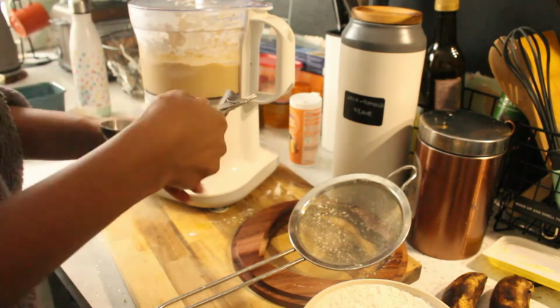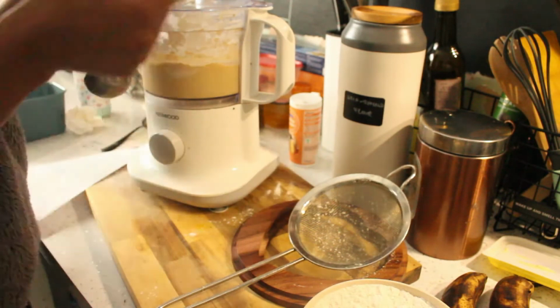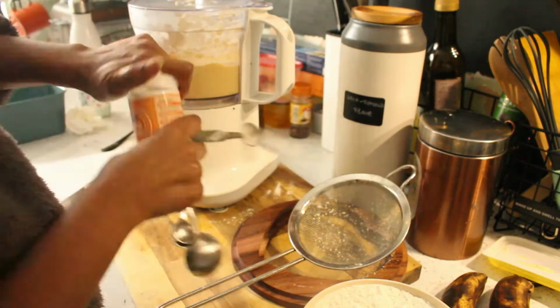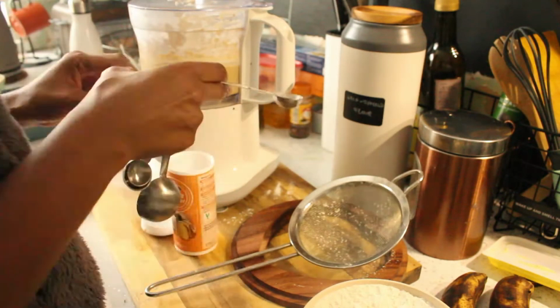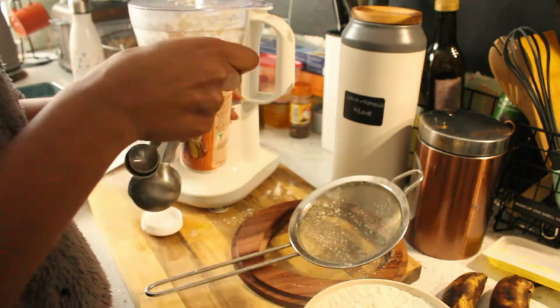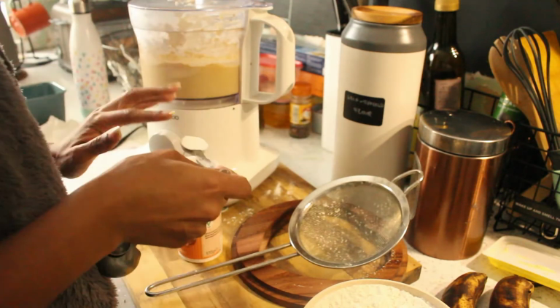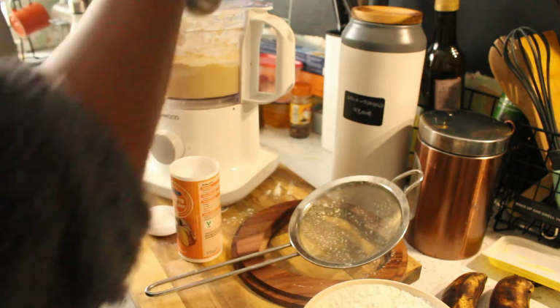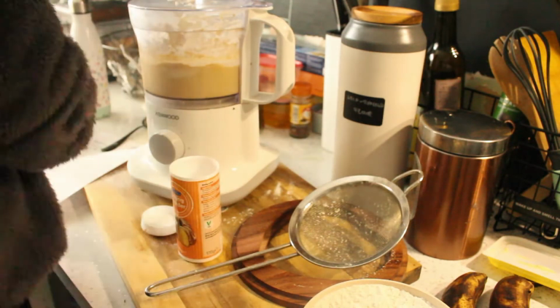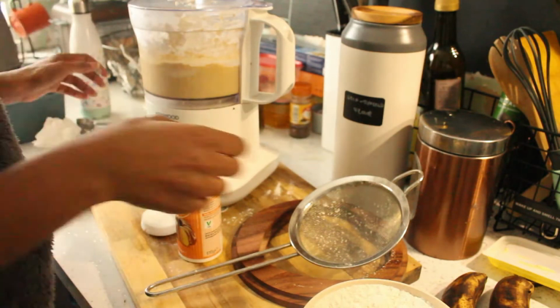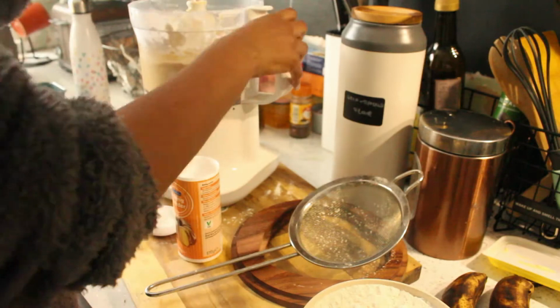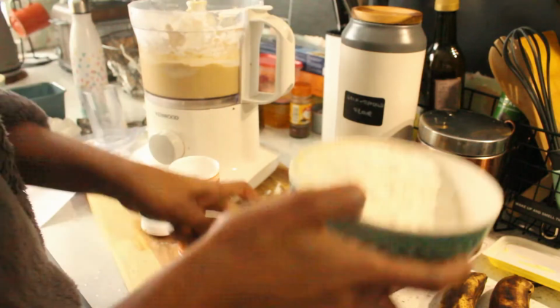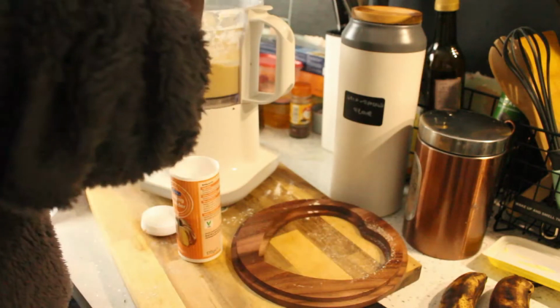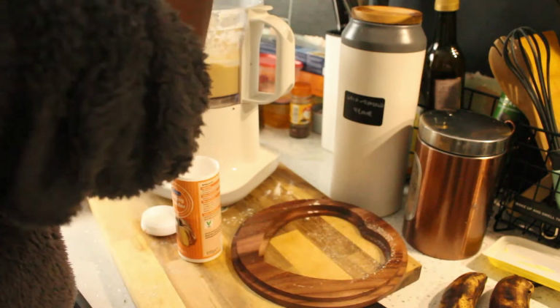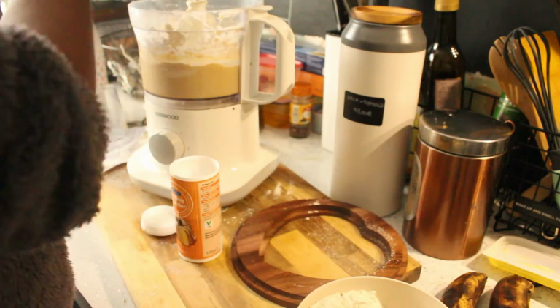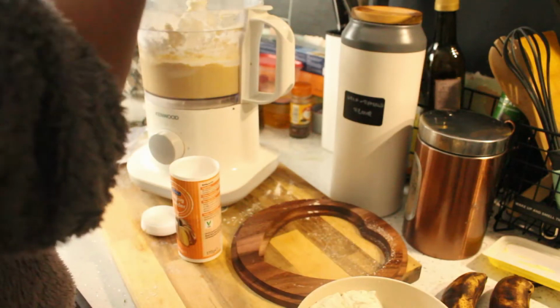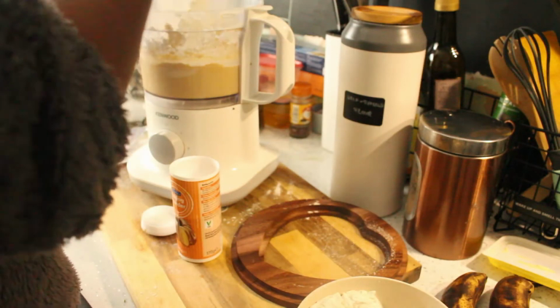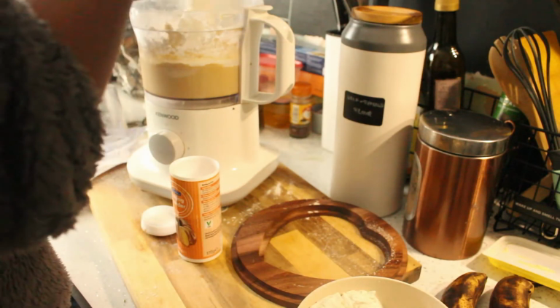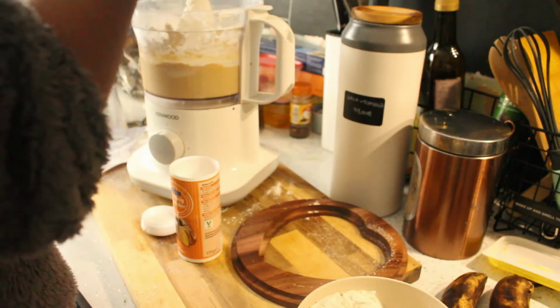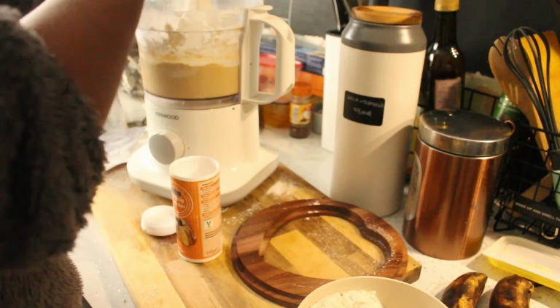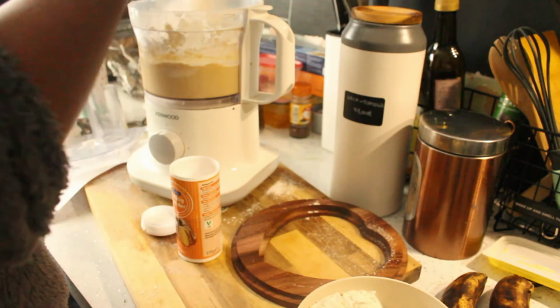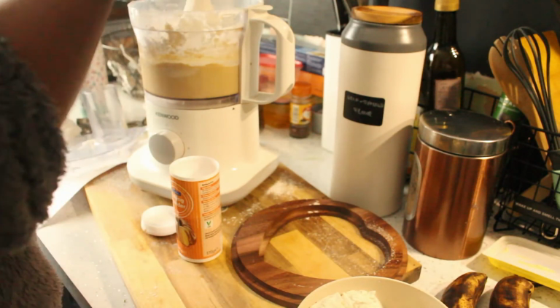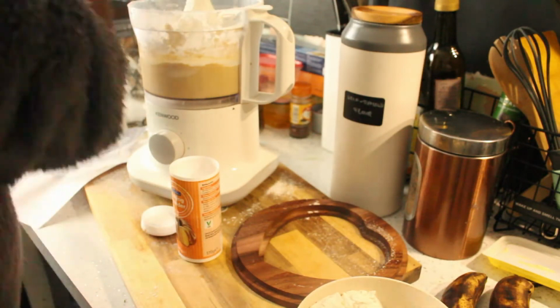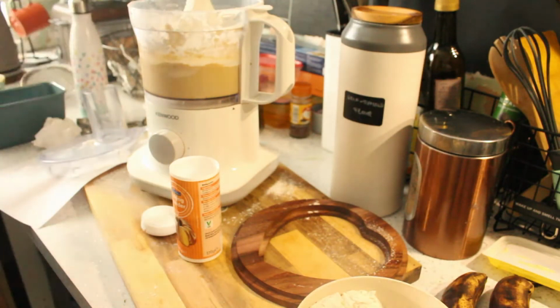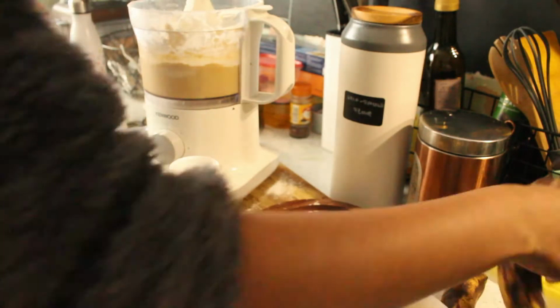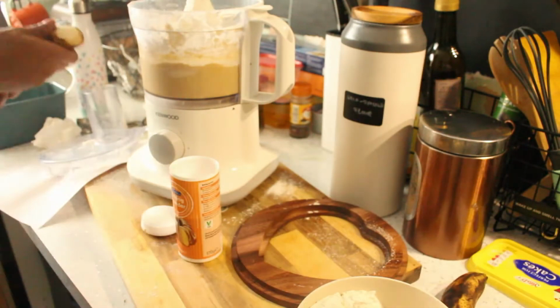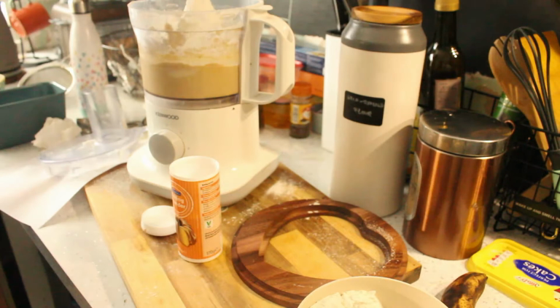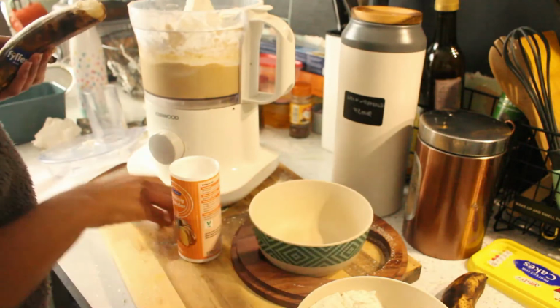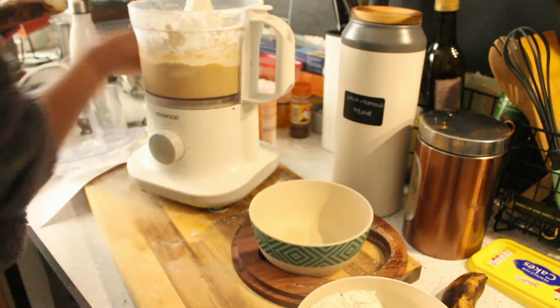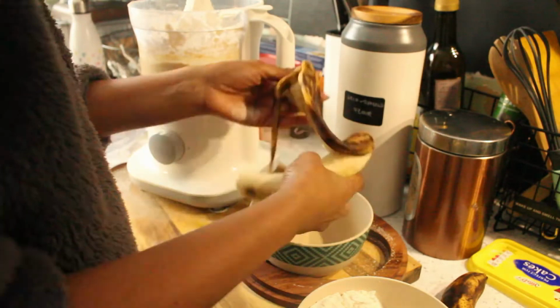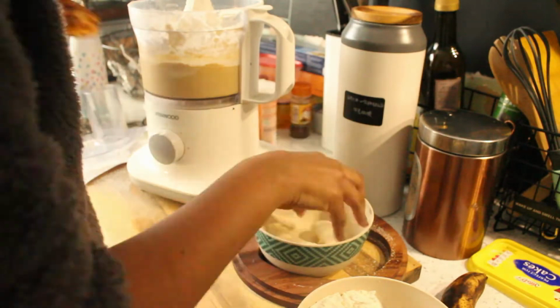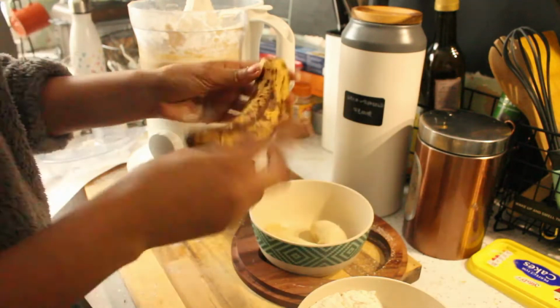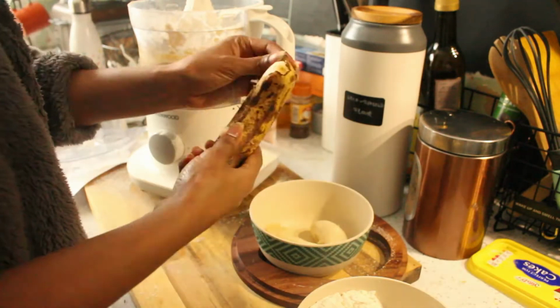I've mashed up my two ripe bananas and included those in the food processor as well.